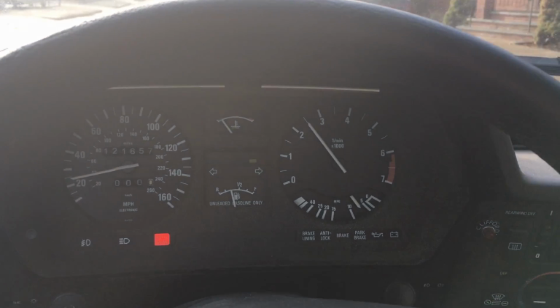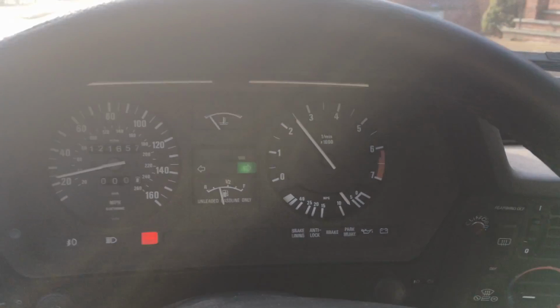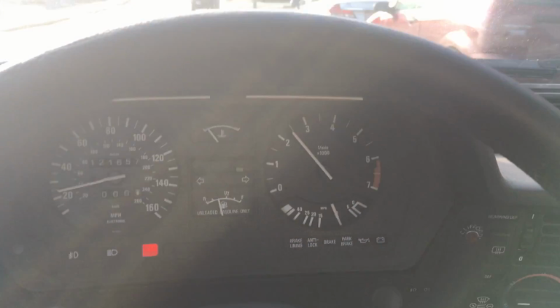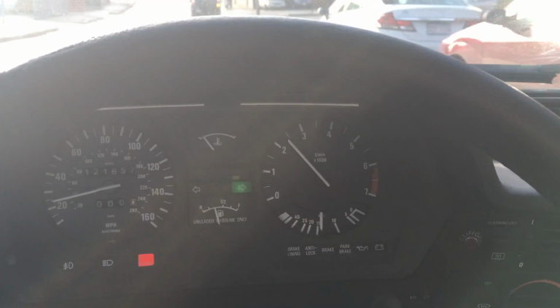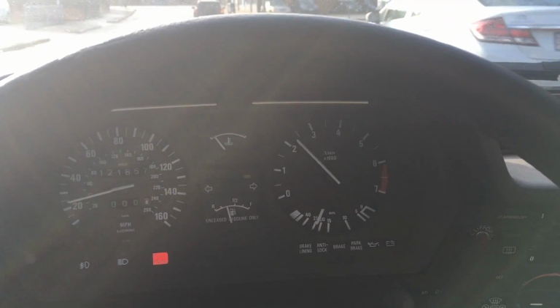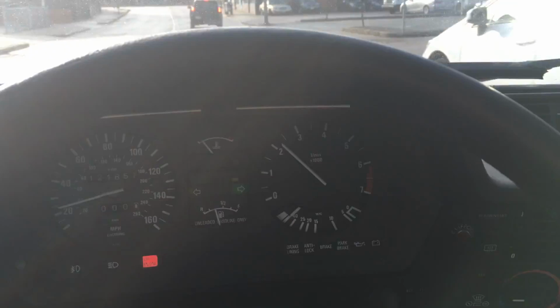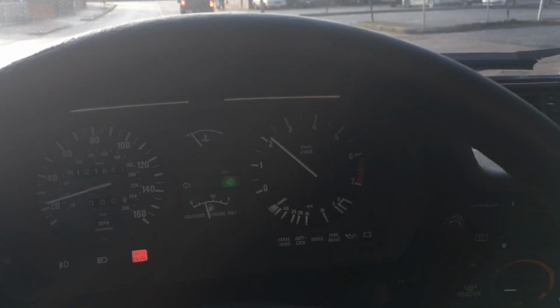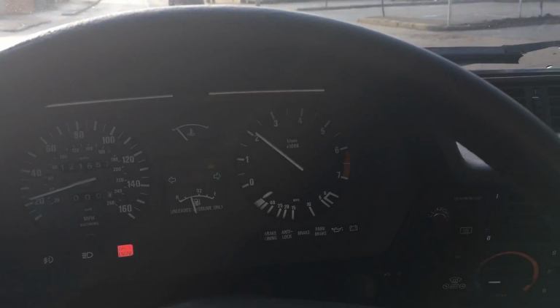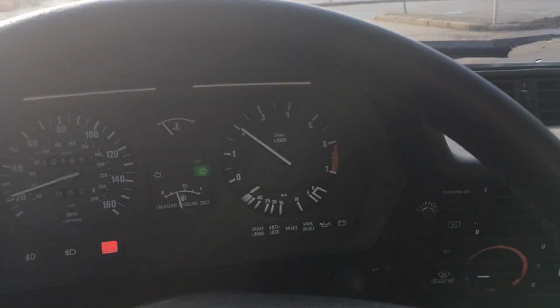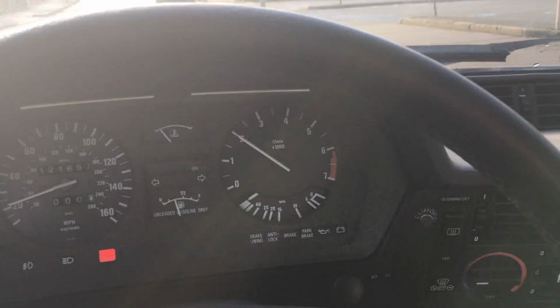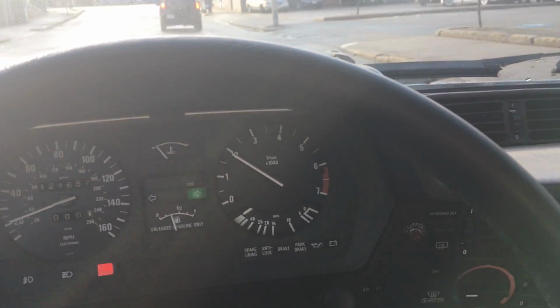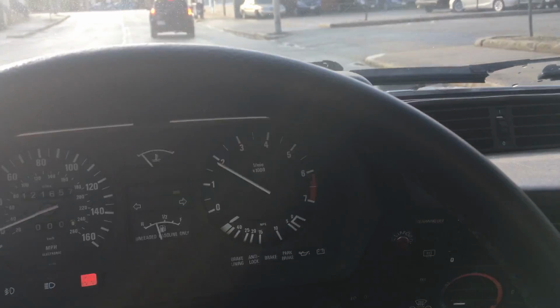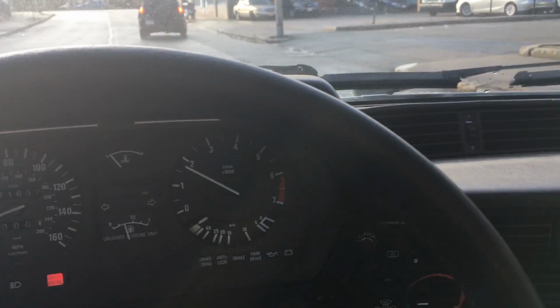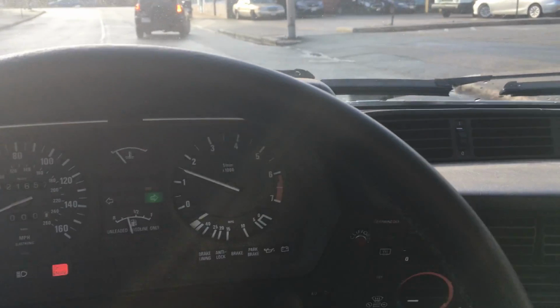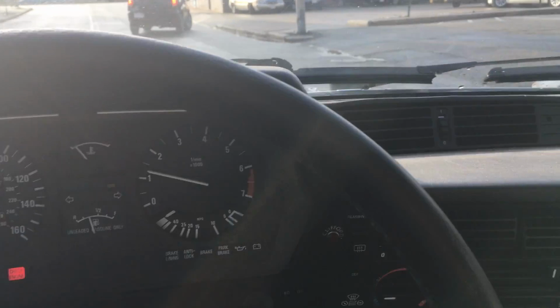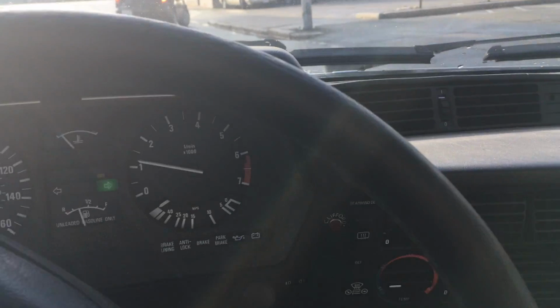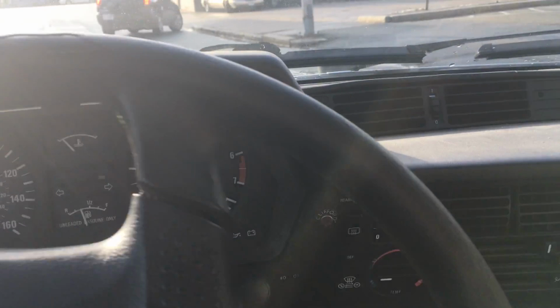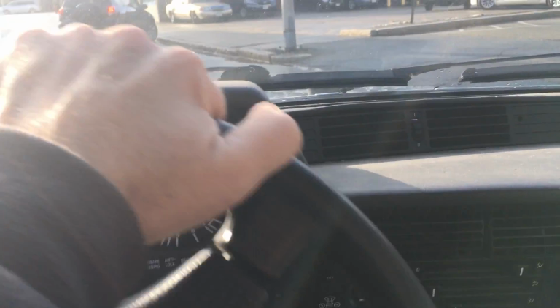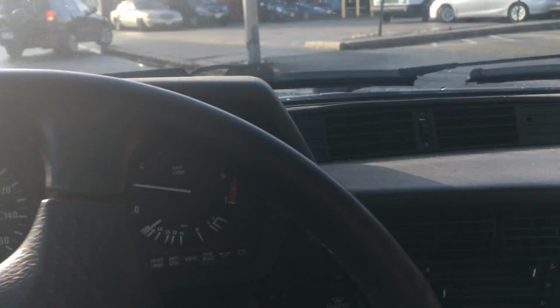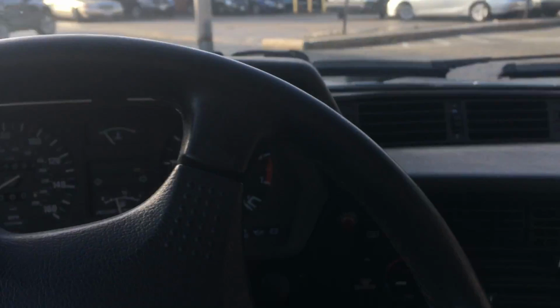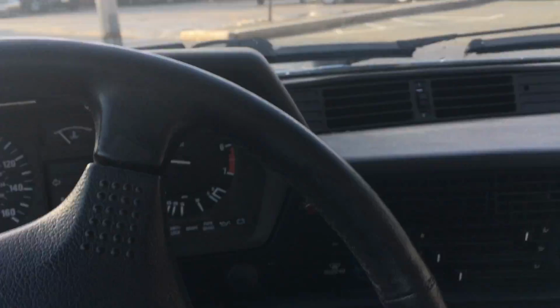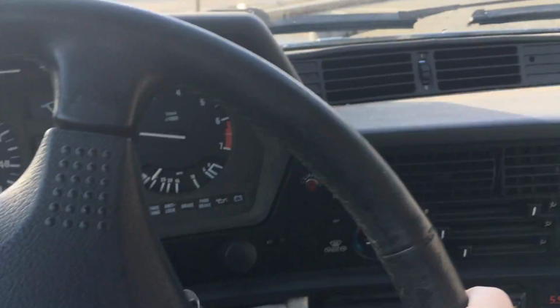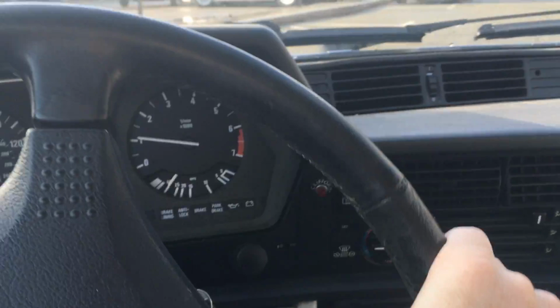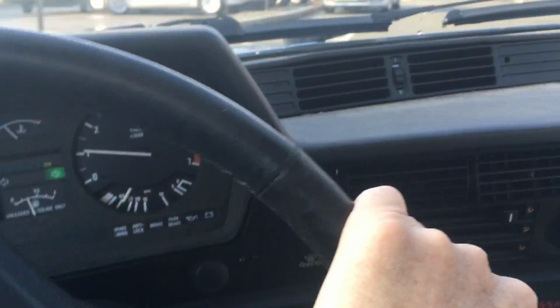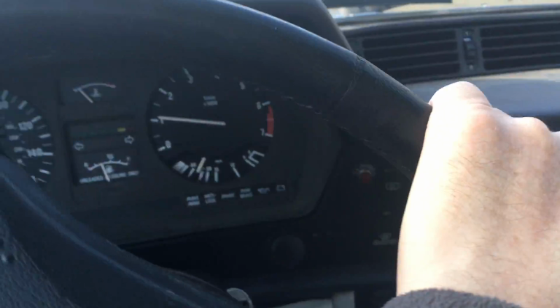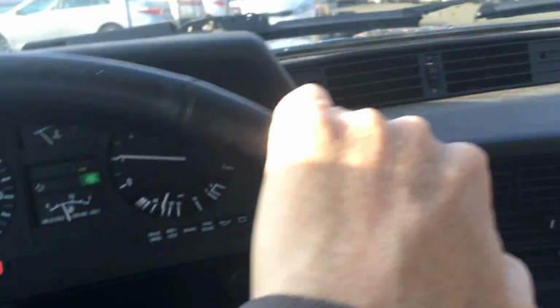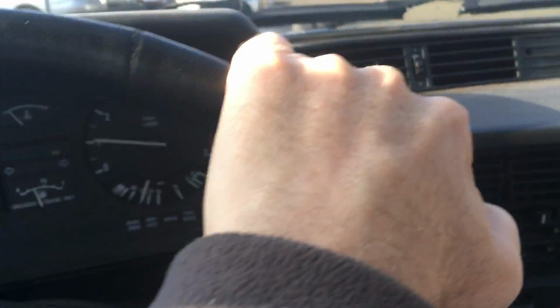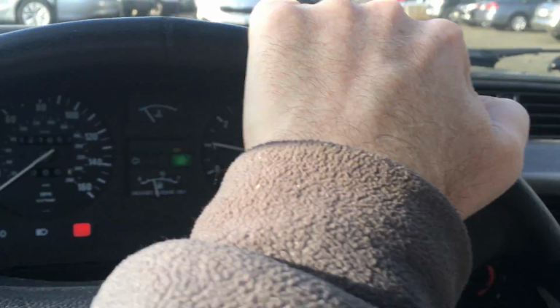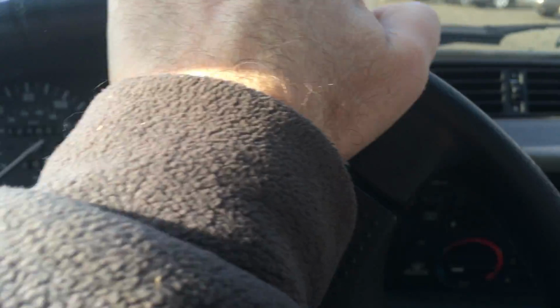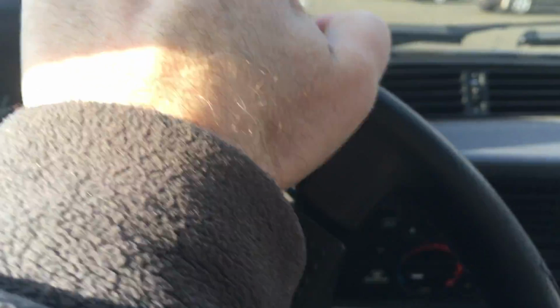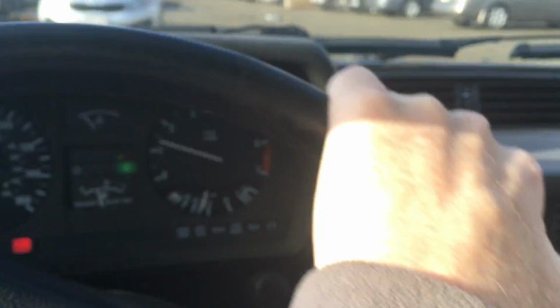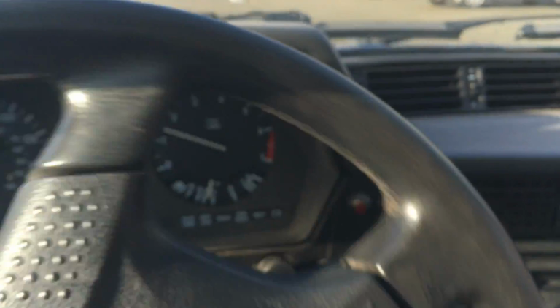You can hear the light thunking over bumps that I mentioned in the auction.